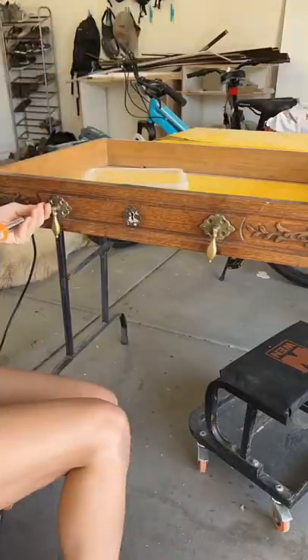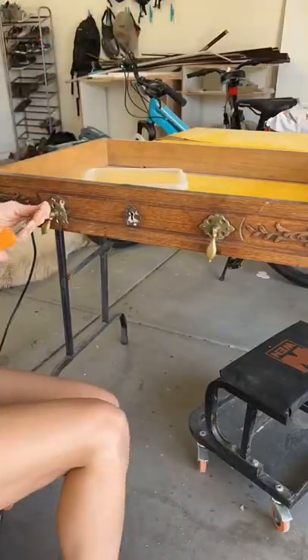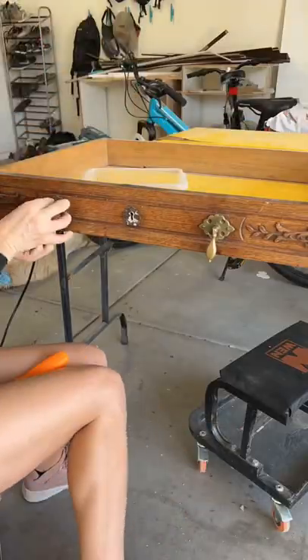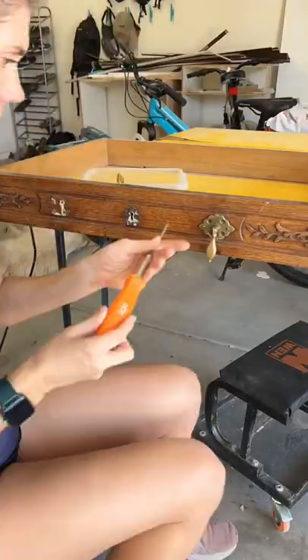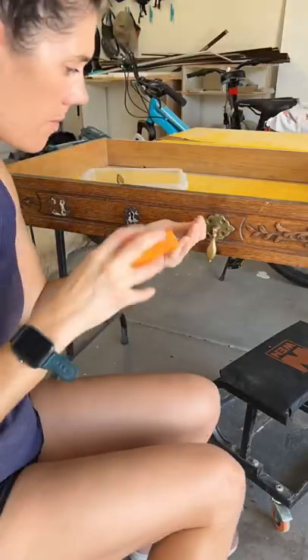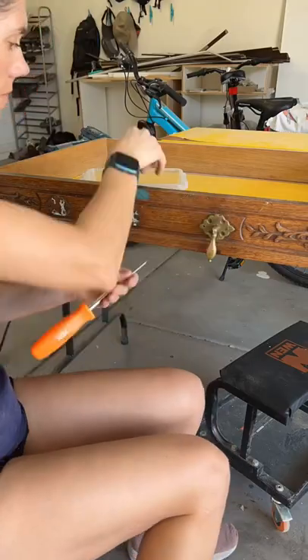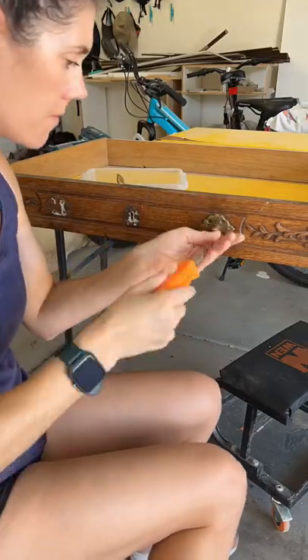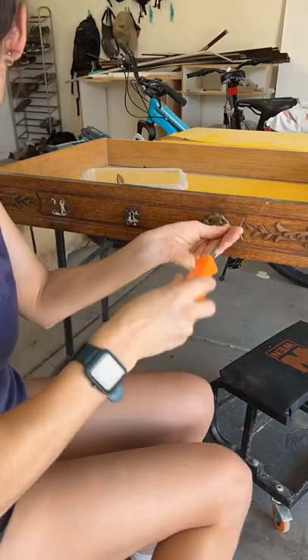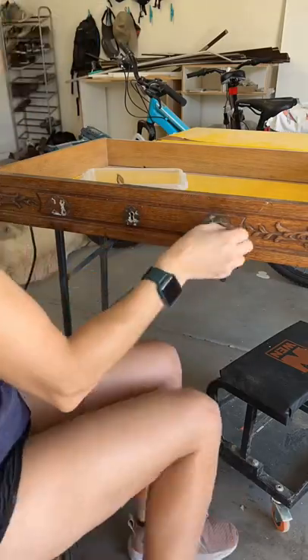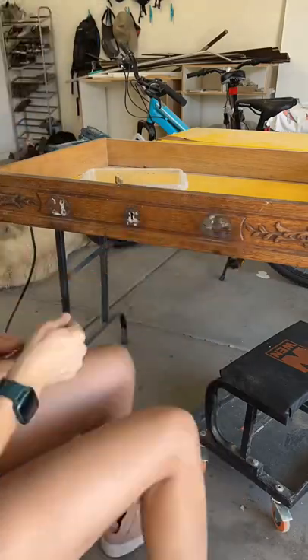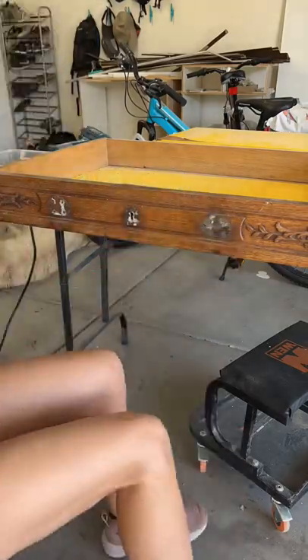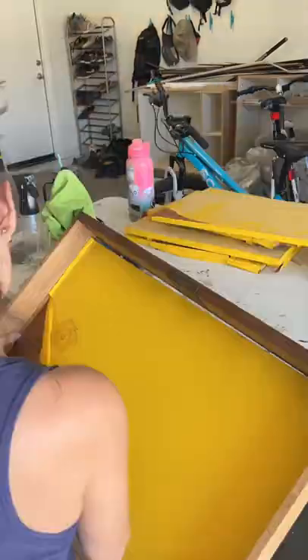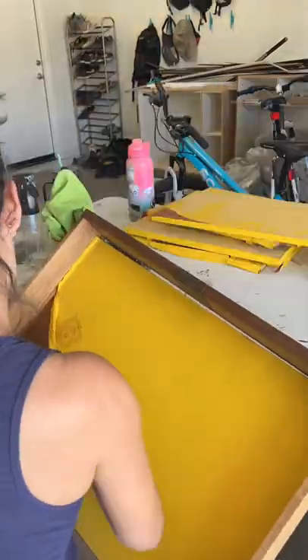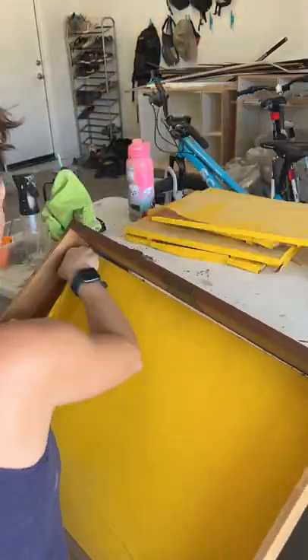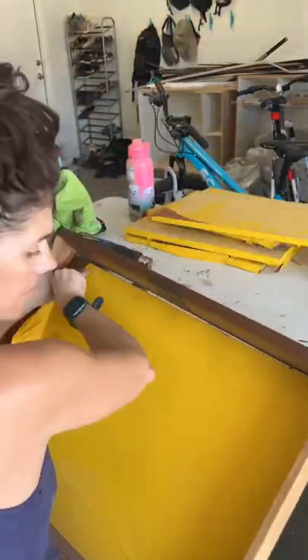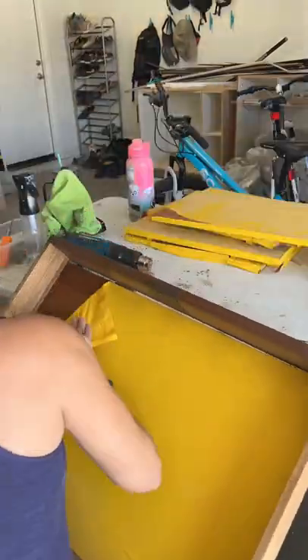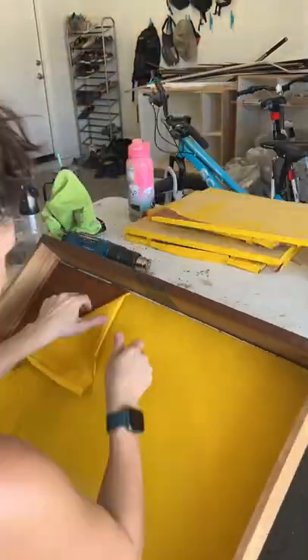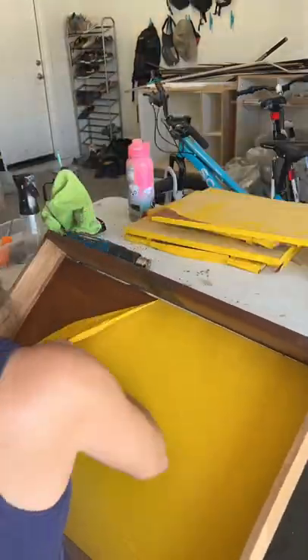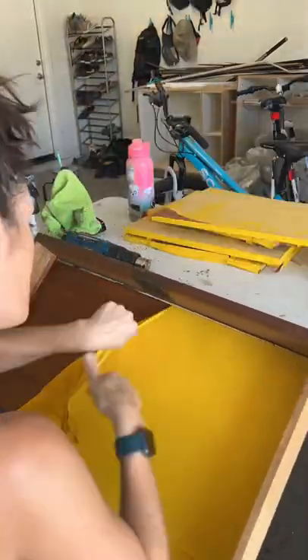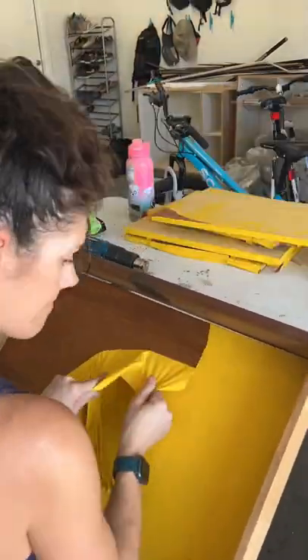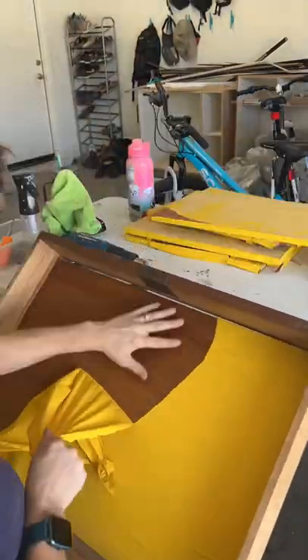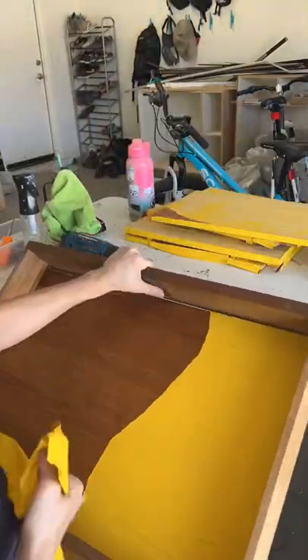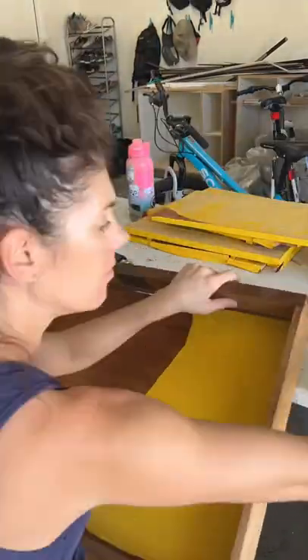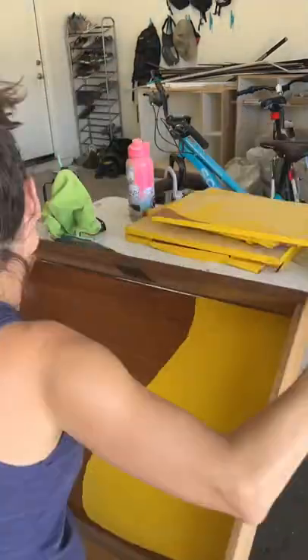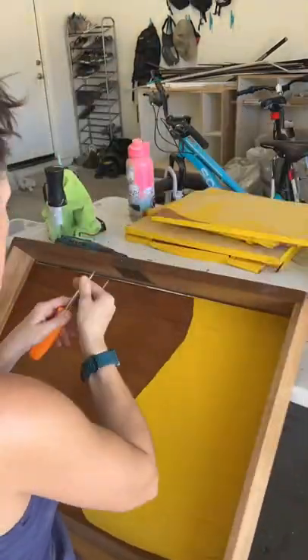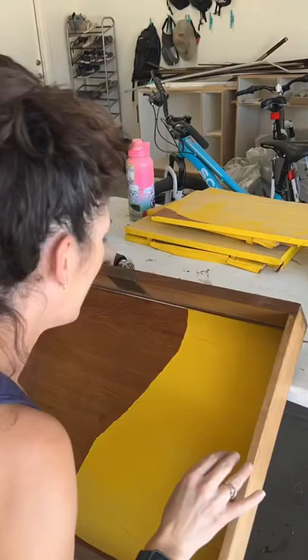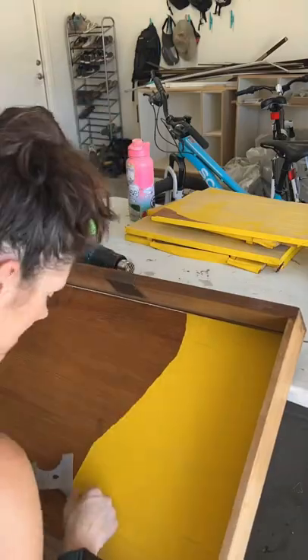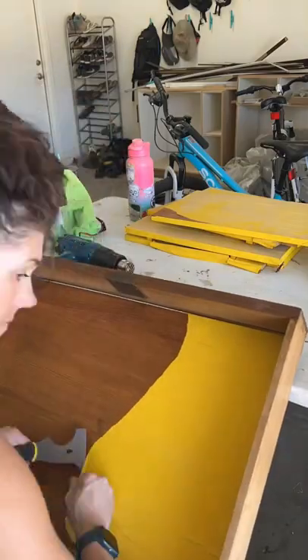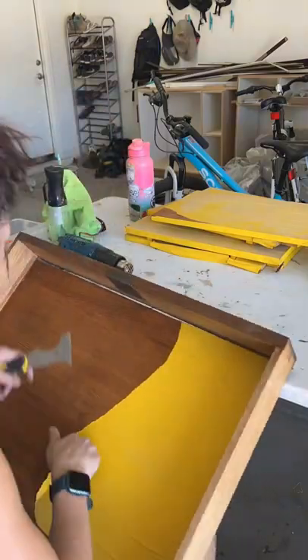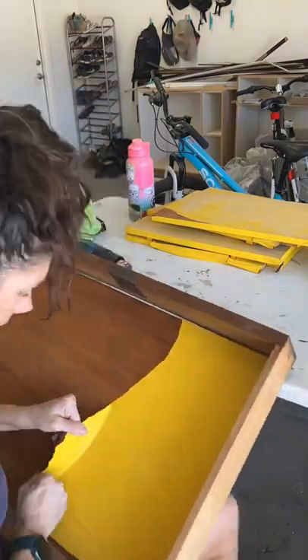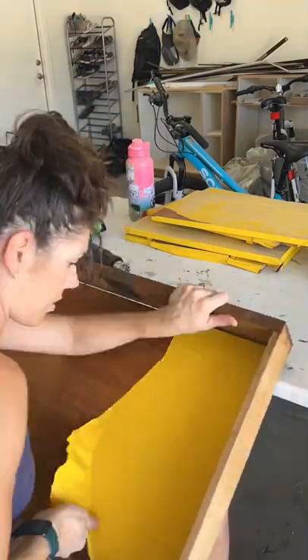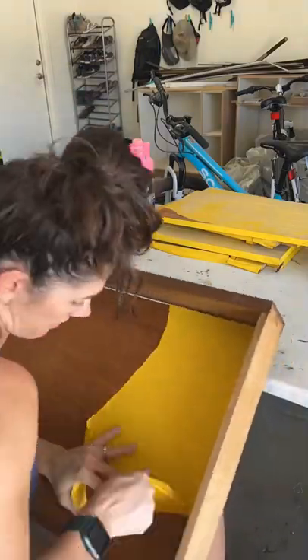We did a little more prep — removing all the hardware, getting rid of this crazy yellow contact paper — and we'll continue more tomorrow.